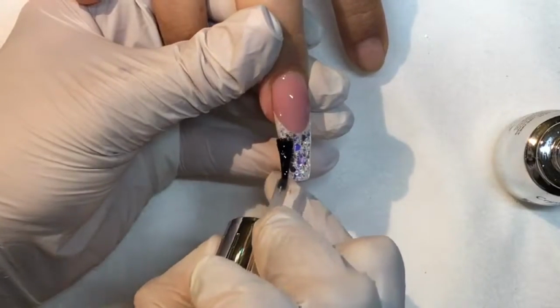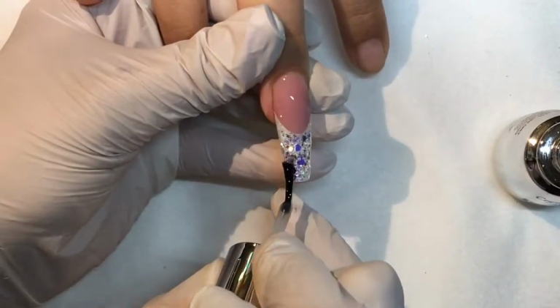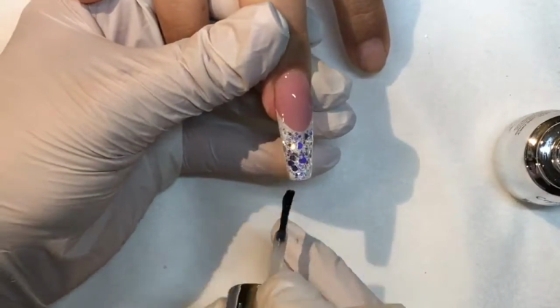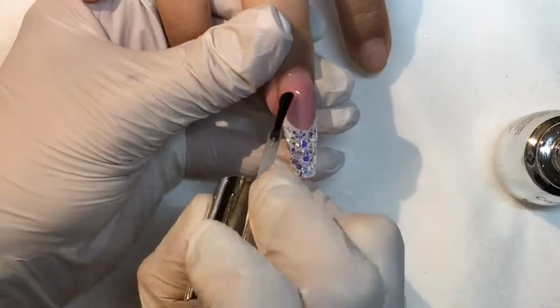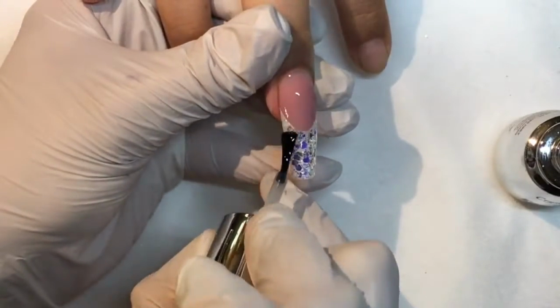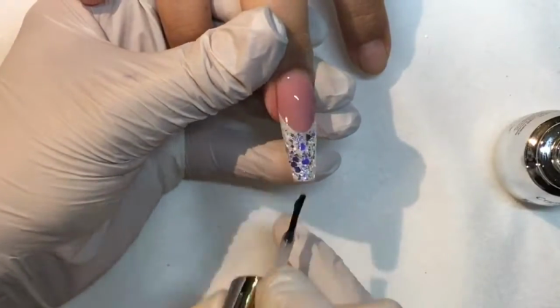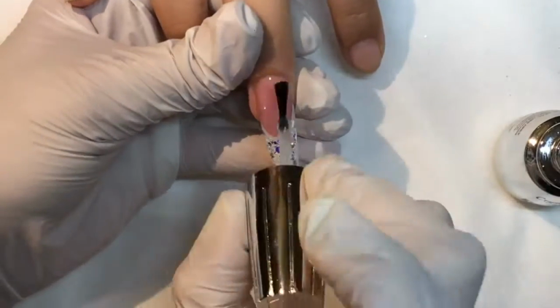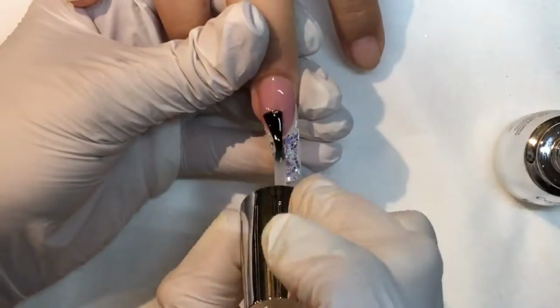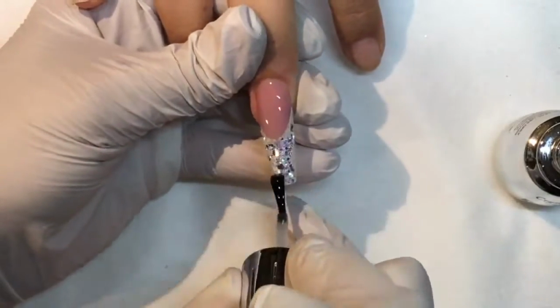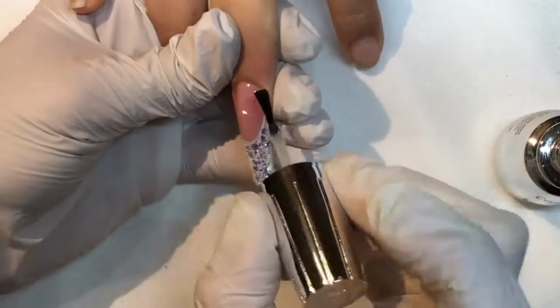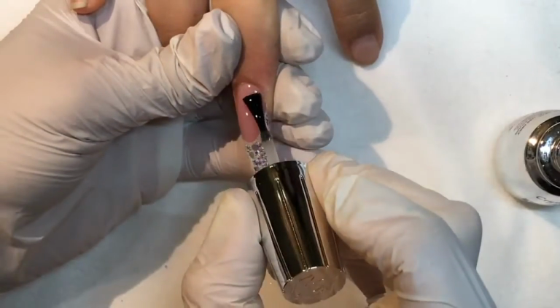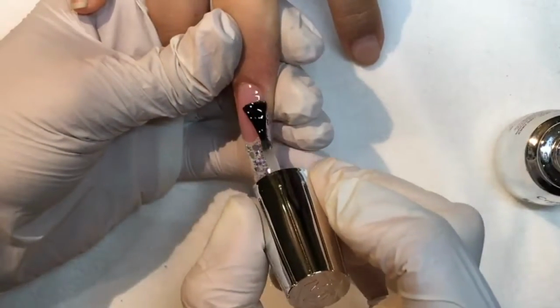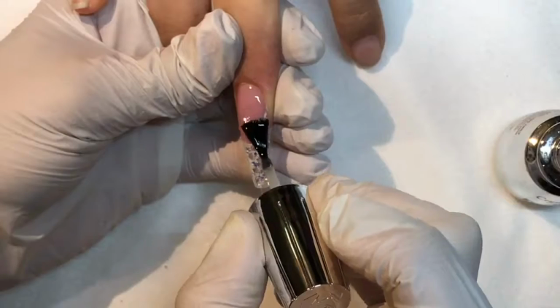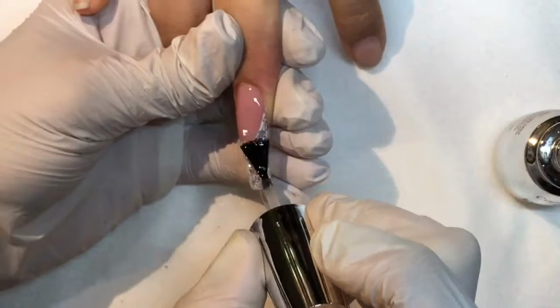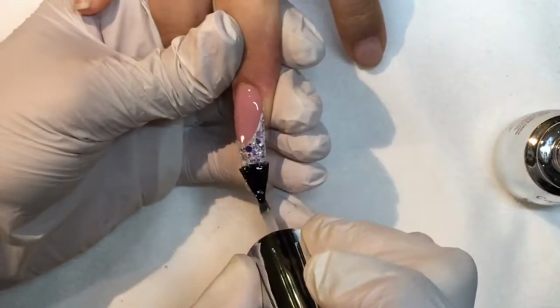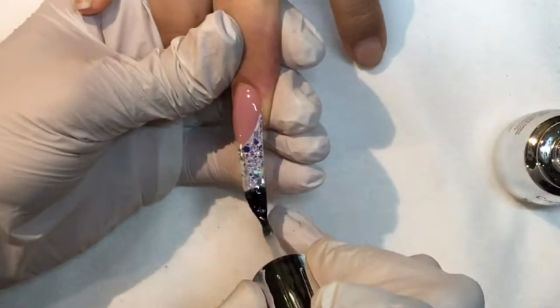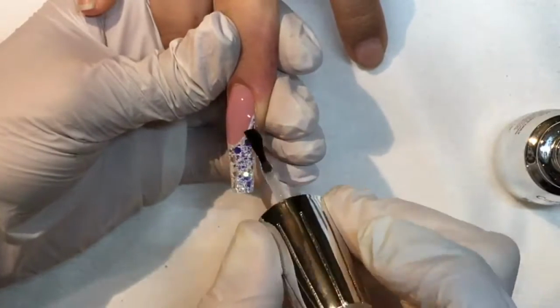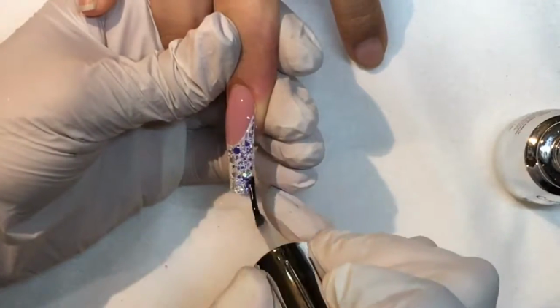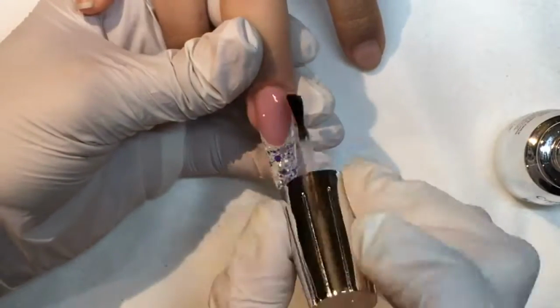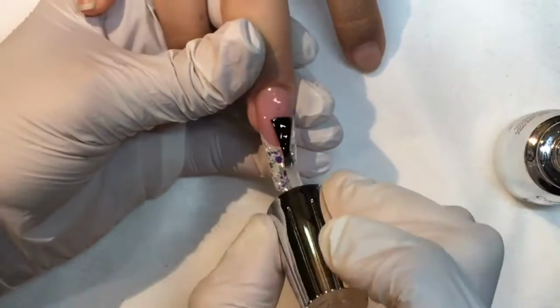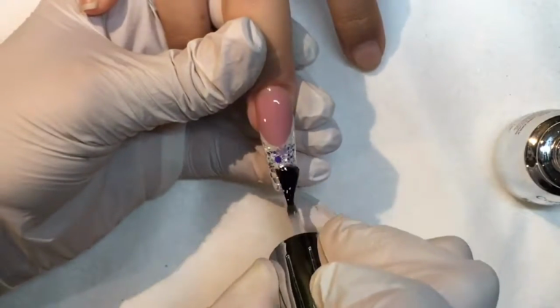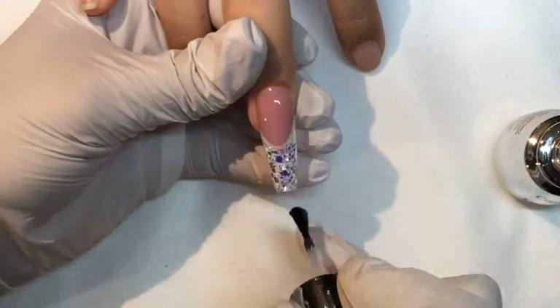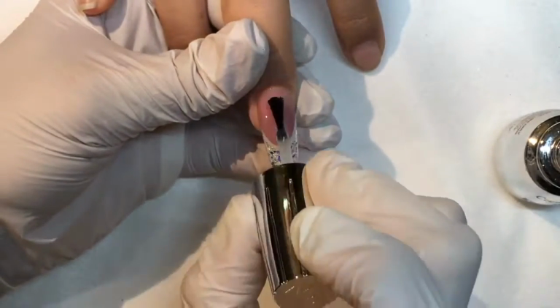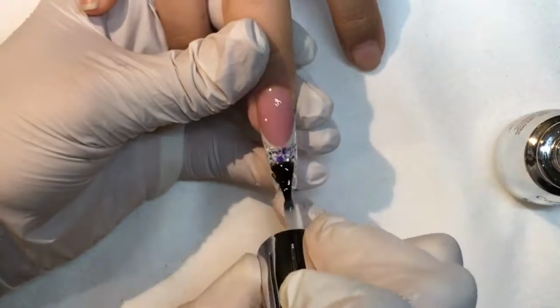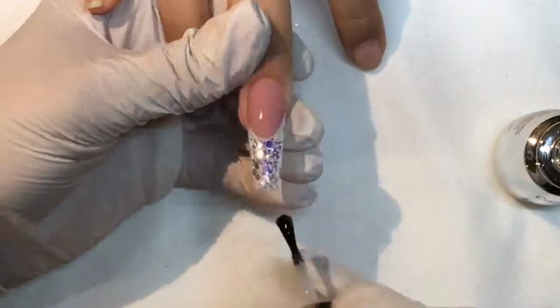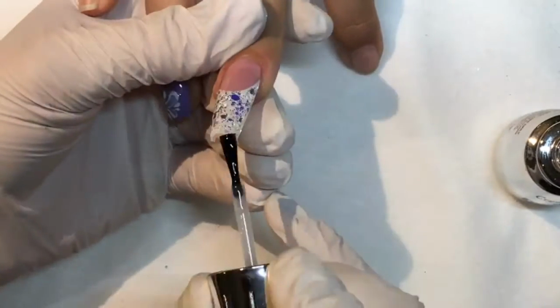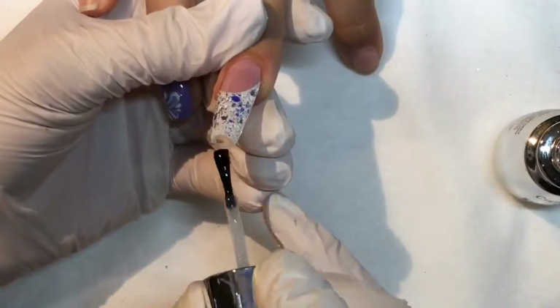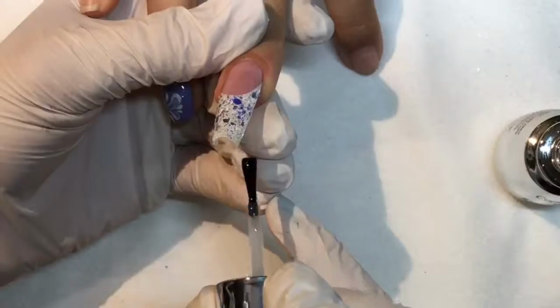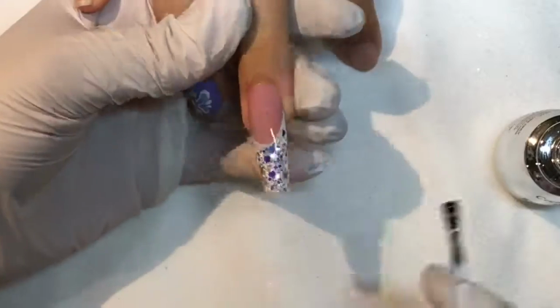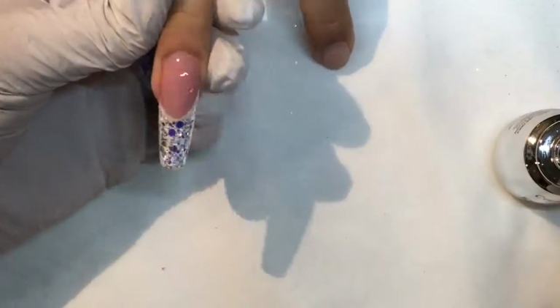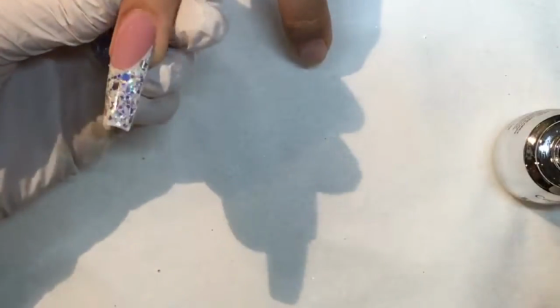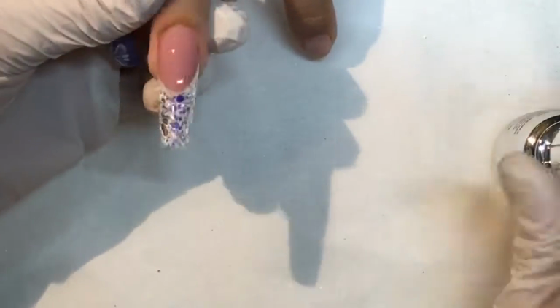This would be amazing for a winter bride or just somebody who wants something festive yet neutral. It's just a gorgeous nail and a gorgeous glitter. Absolutely stunning.